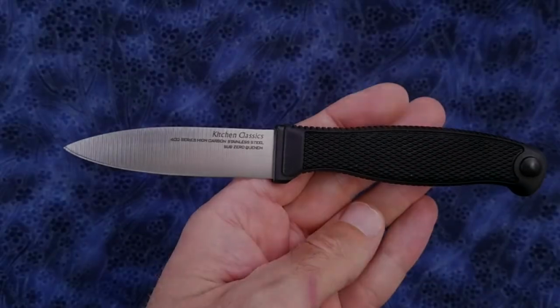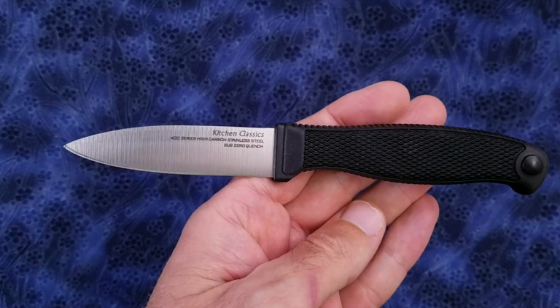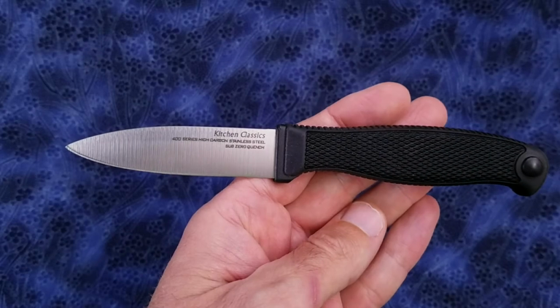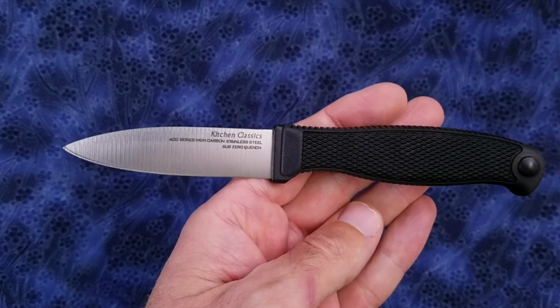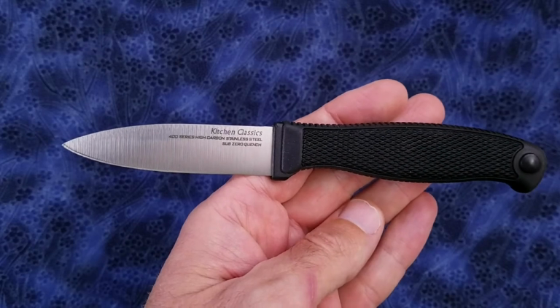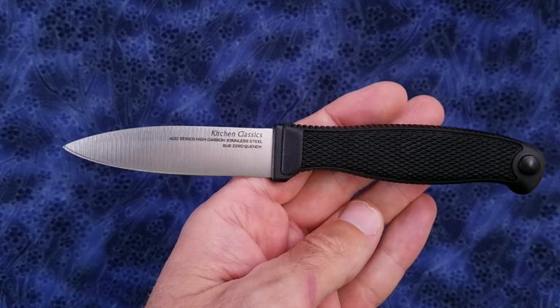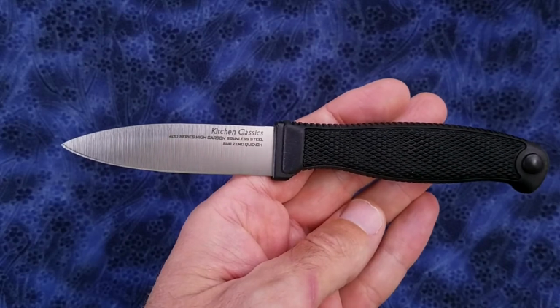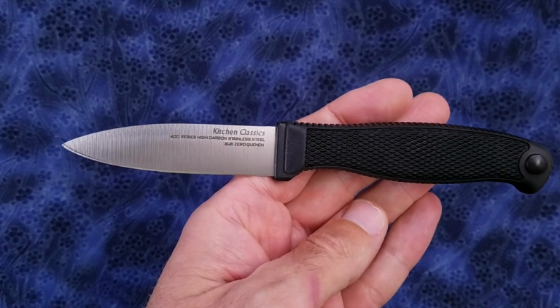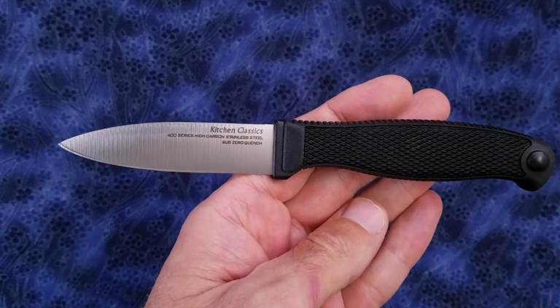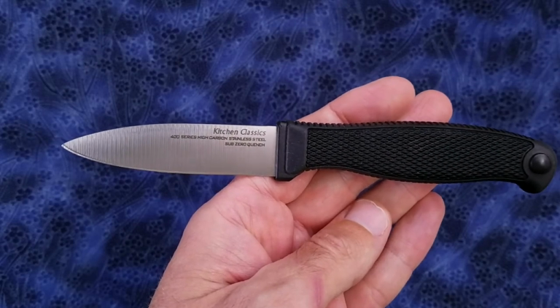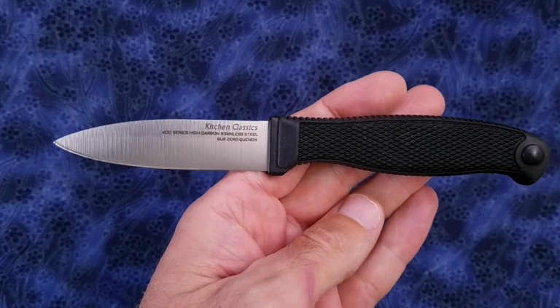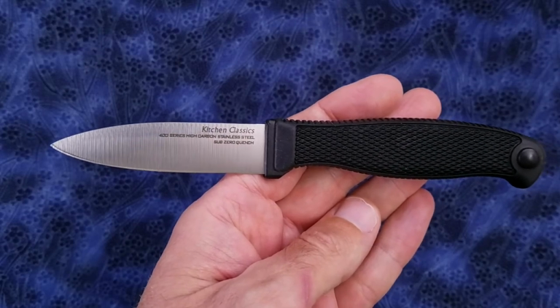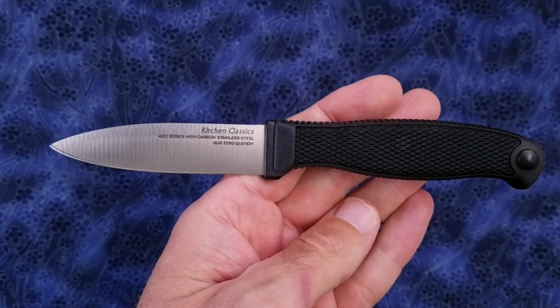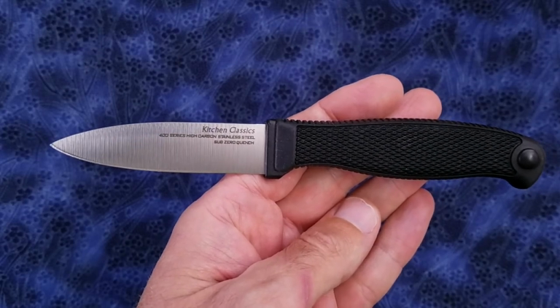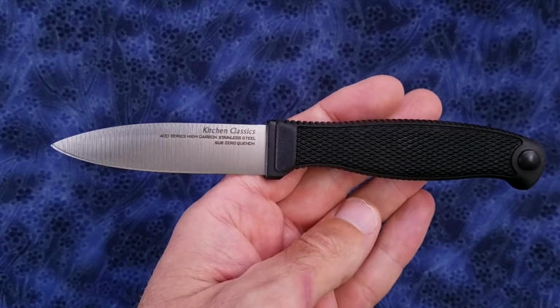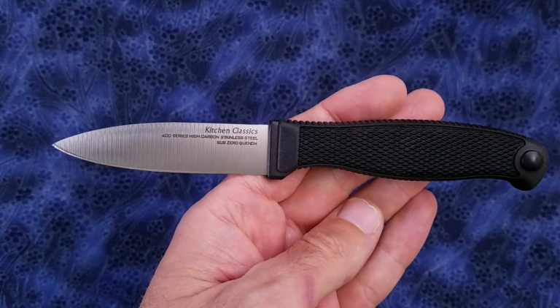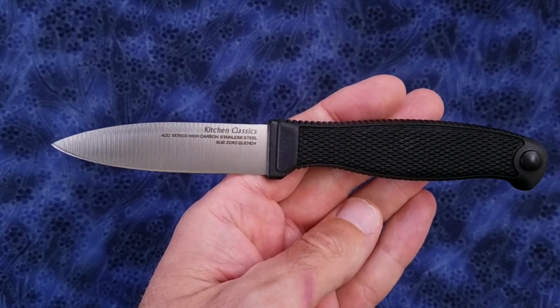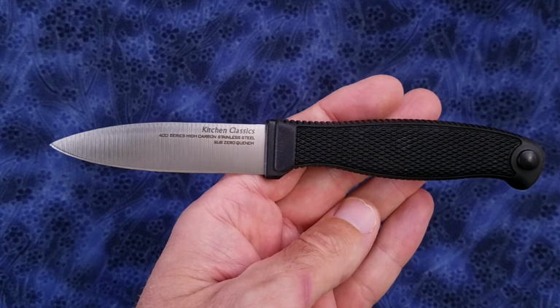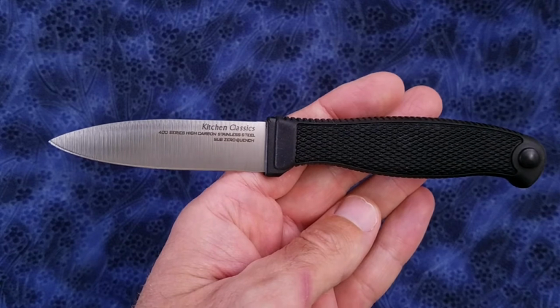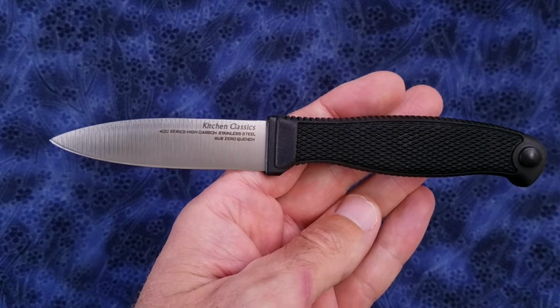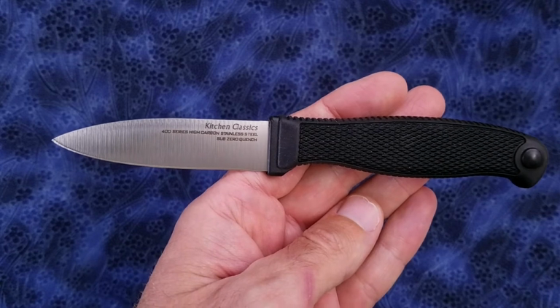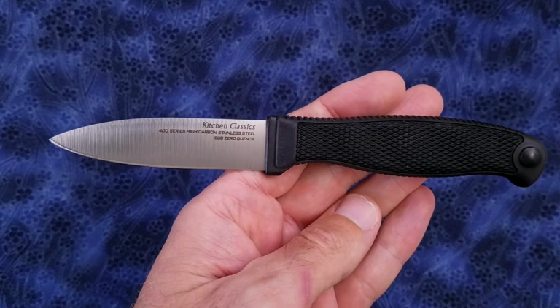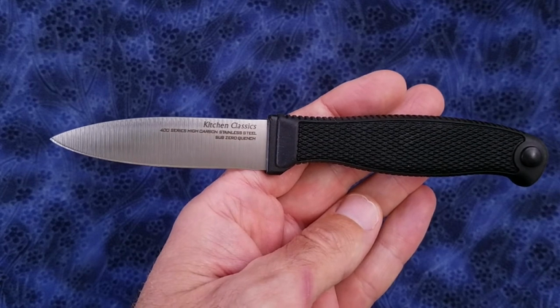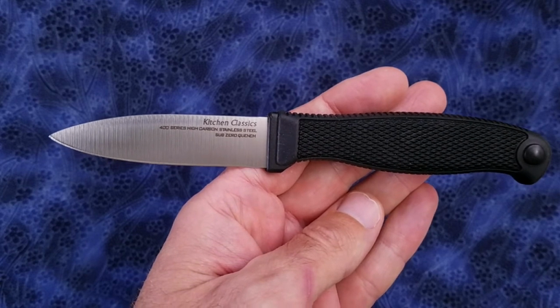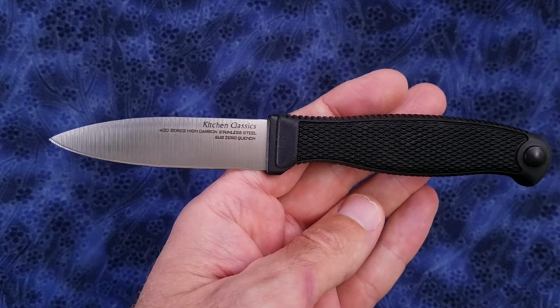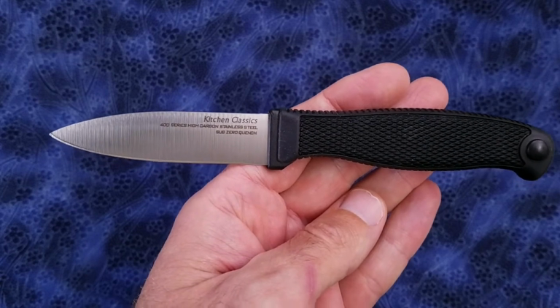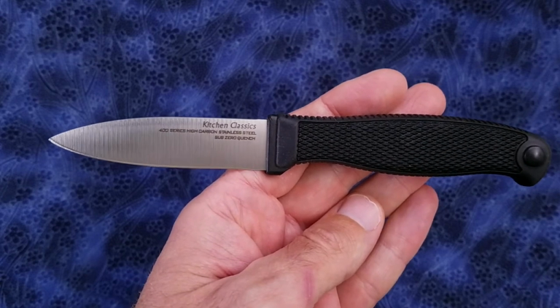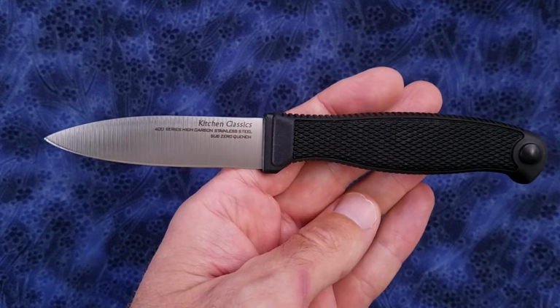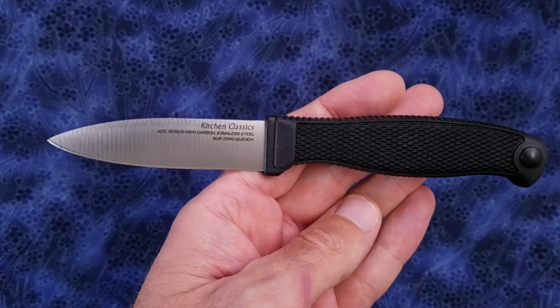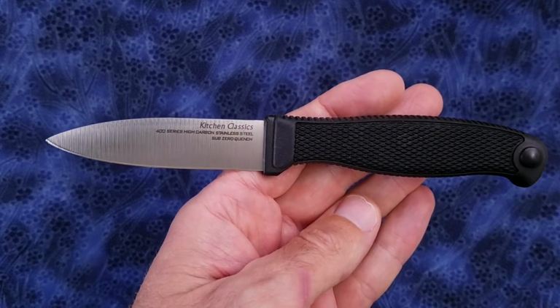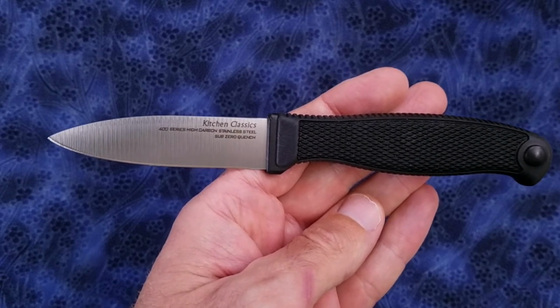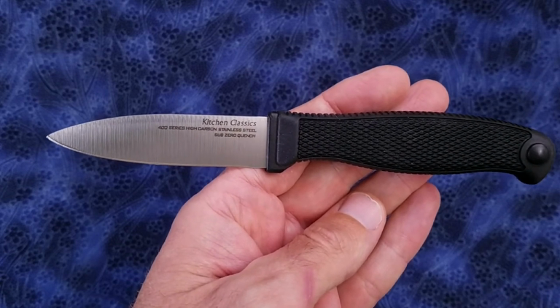Hi everyone, hope you're doing absolutely awesome. This is going to be a quick overview of the Cold Steel 3-inch paring knife from Cold Steel's Kitchen Classics line.